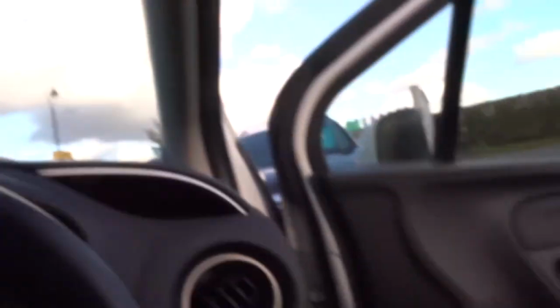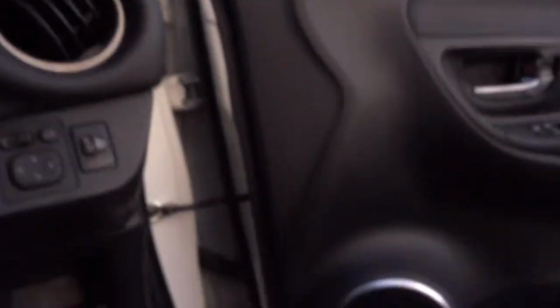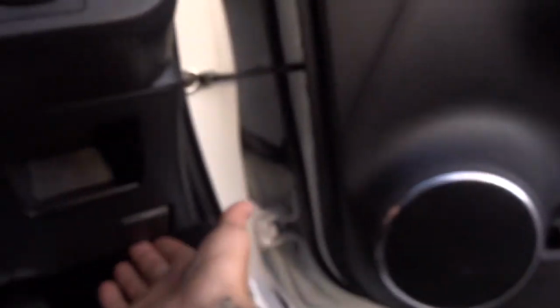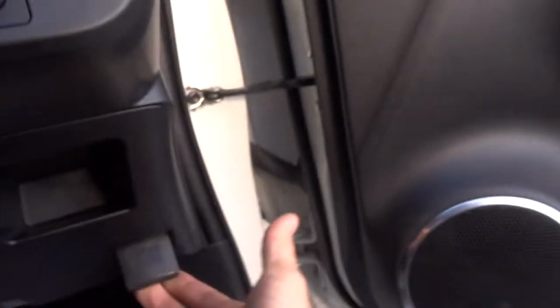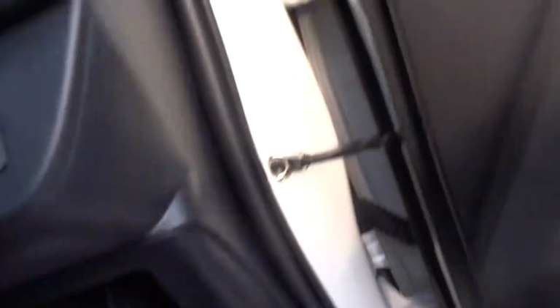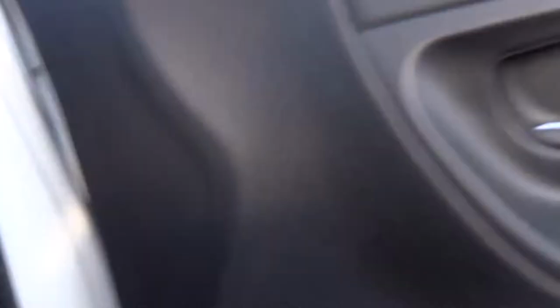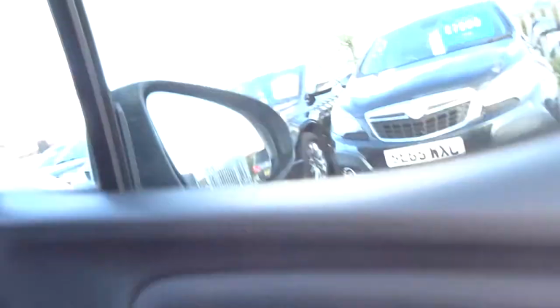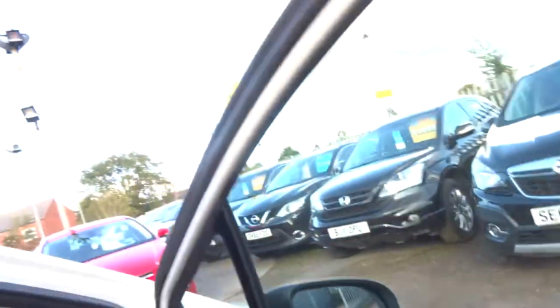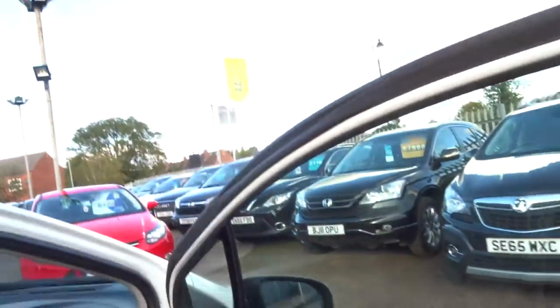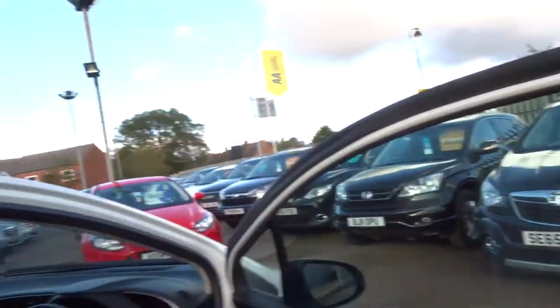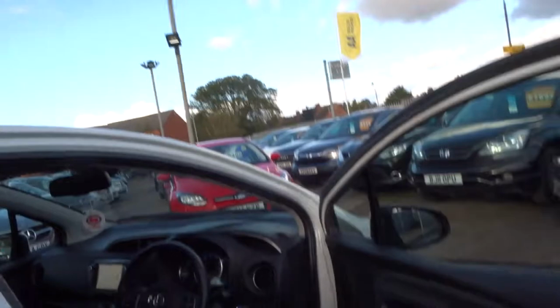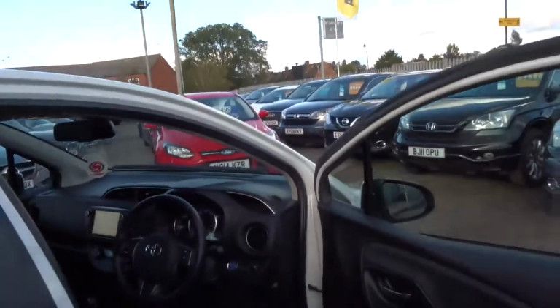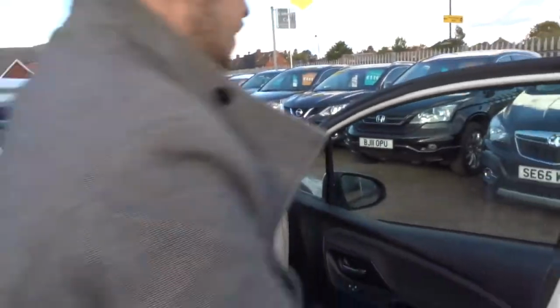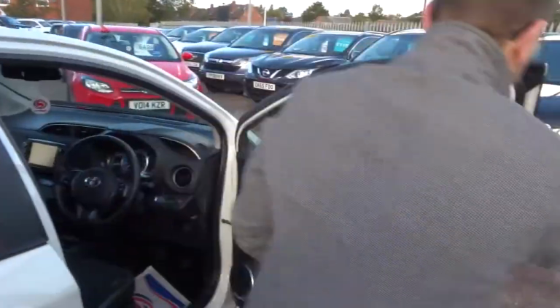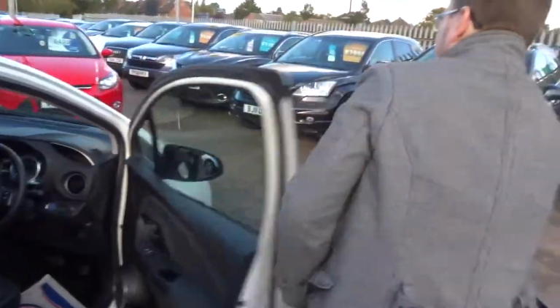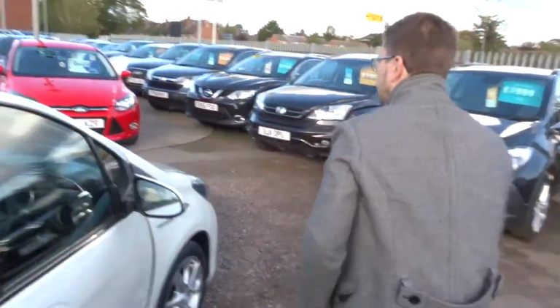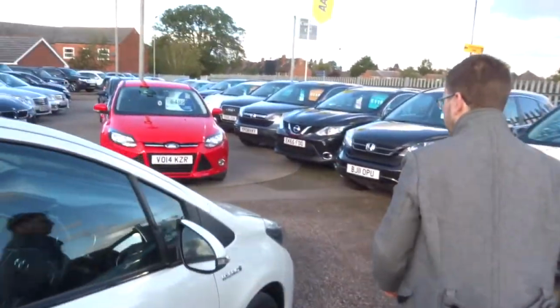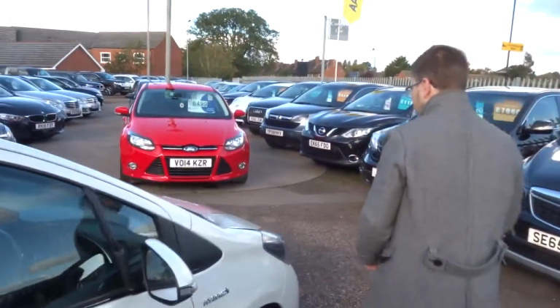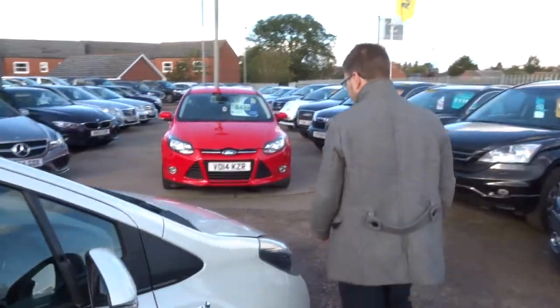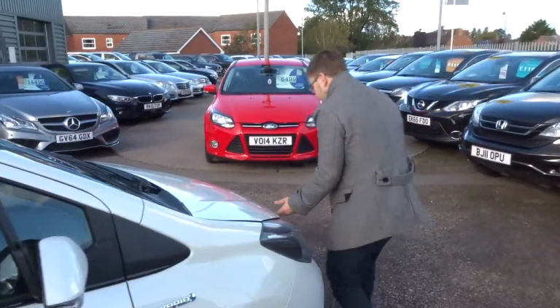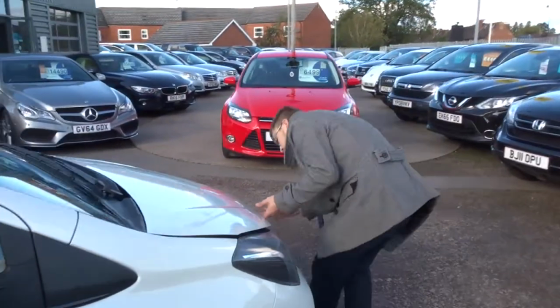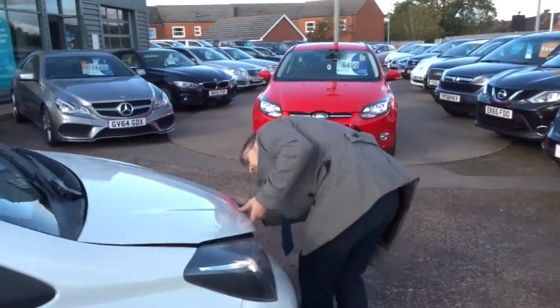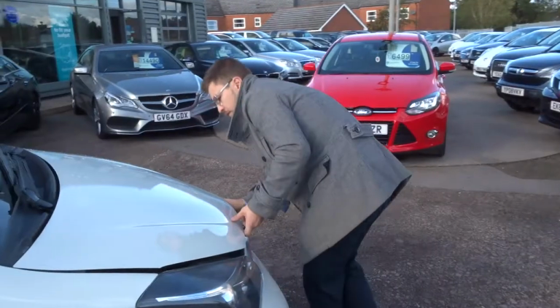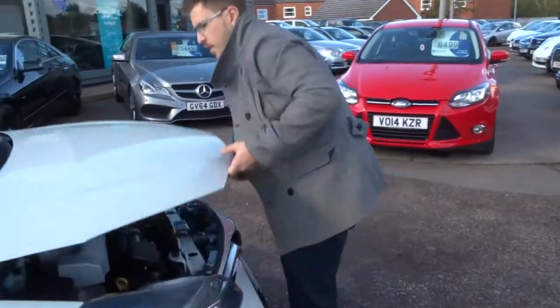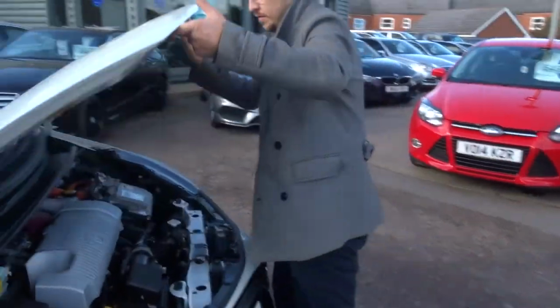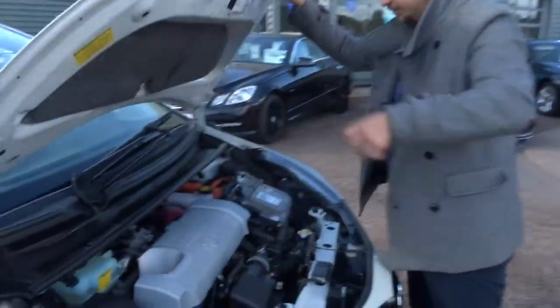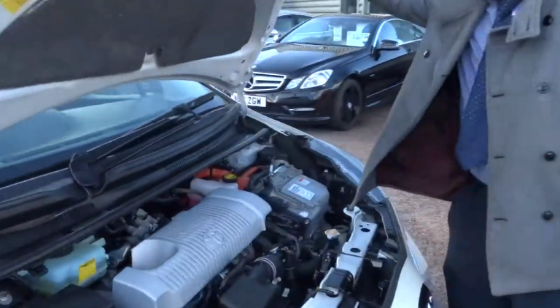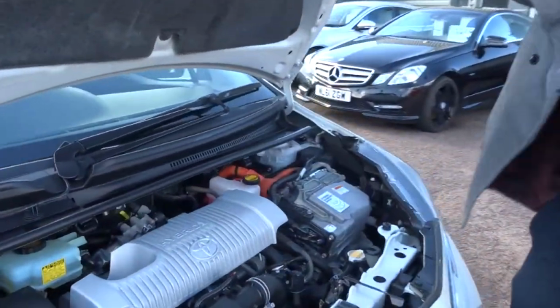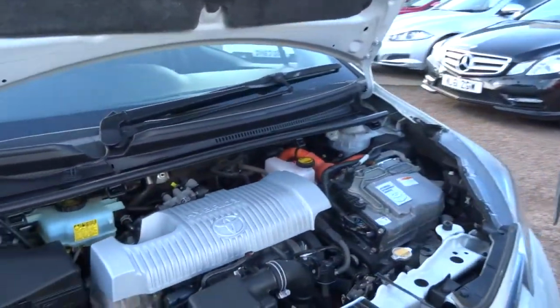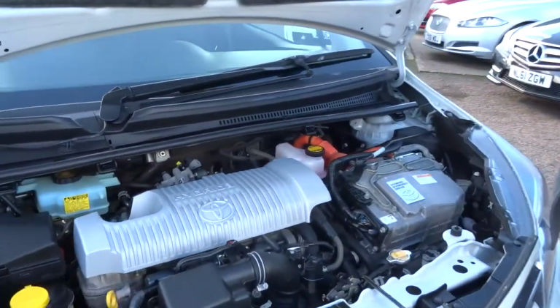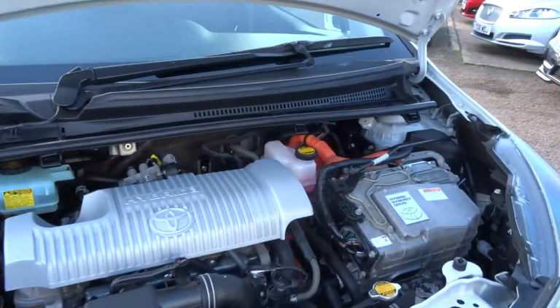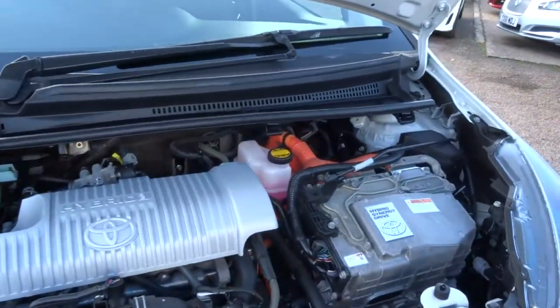Let's pop the bonnet and show you underneath. Very clean engine bay.